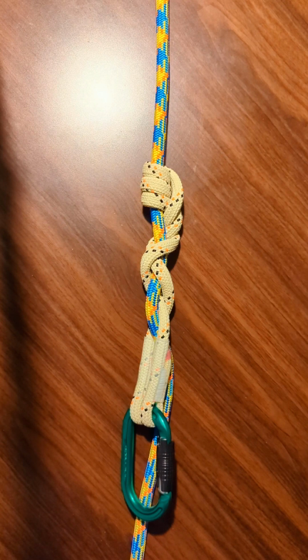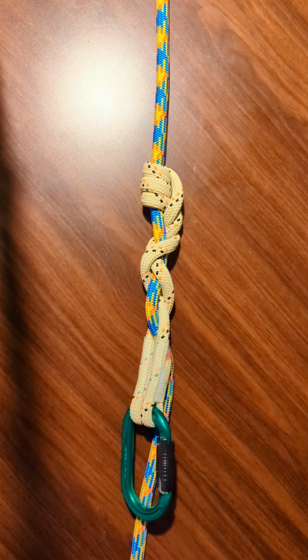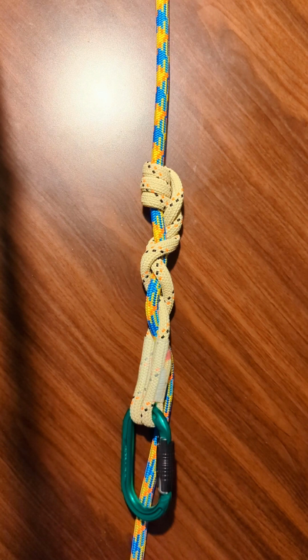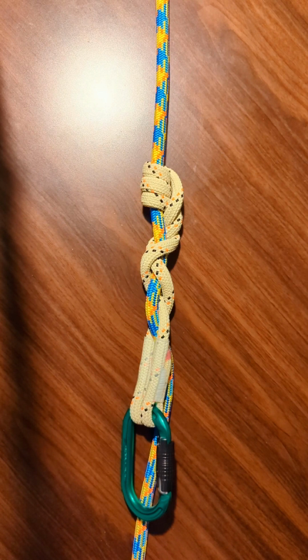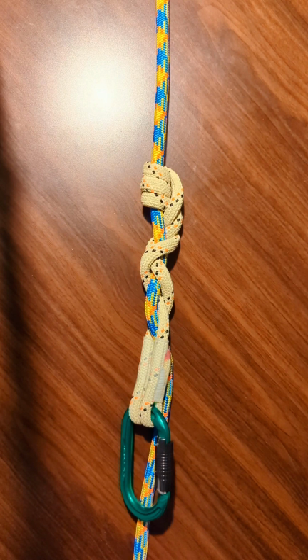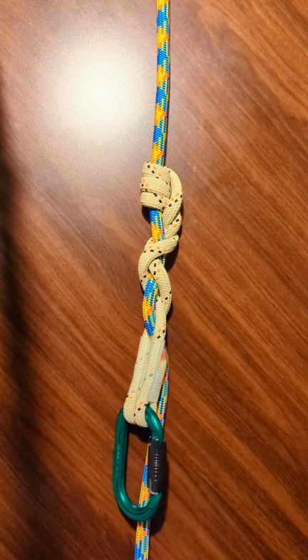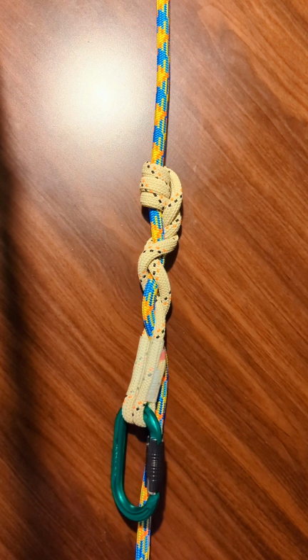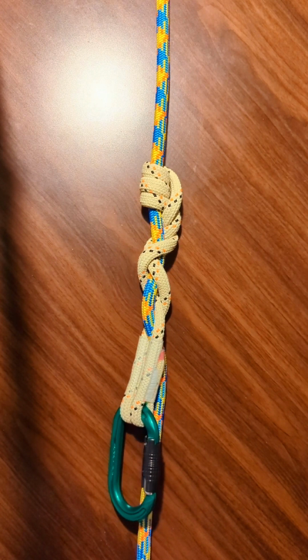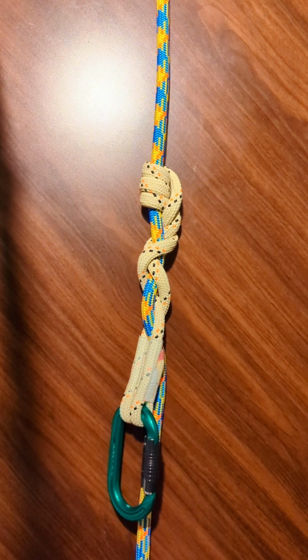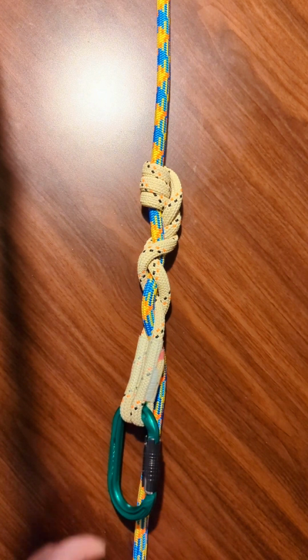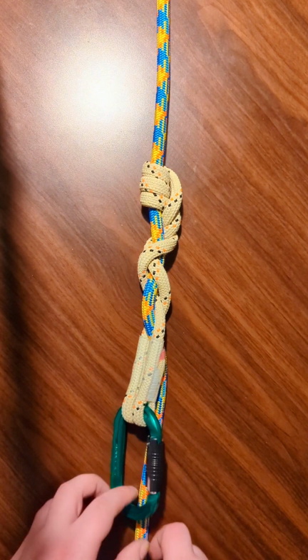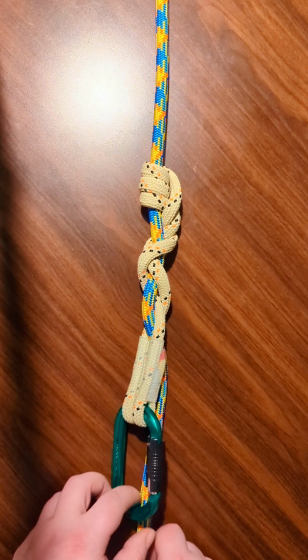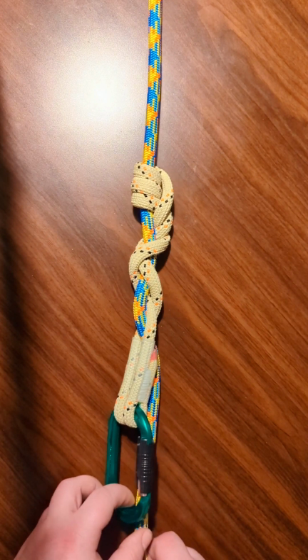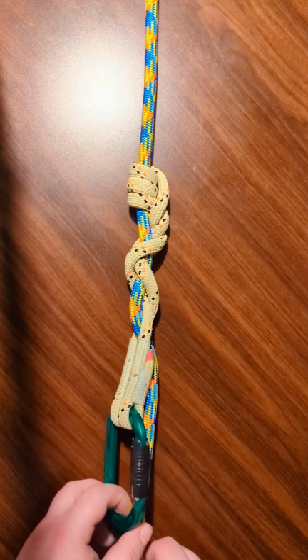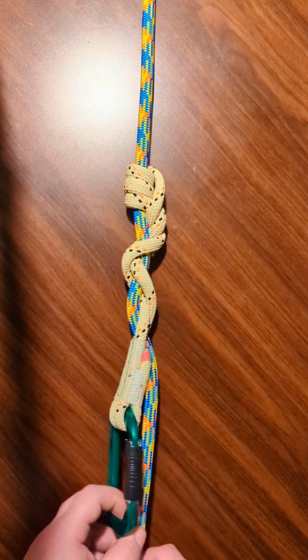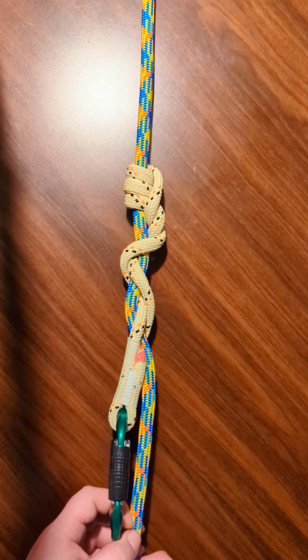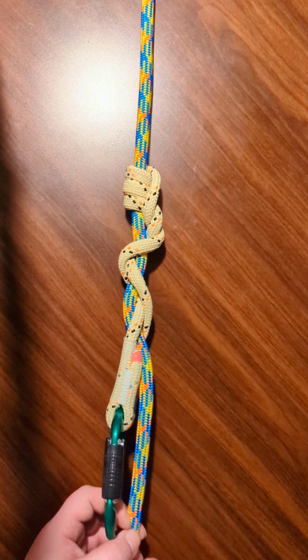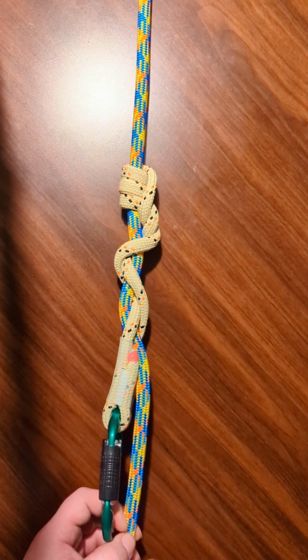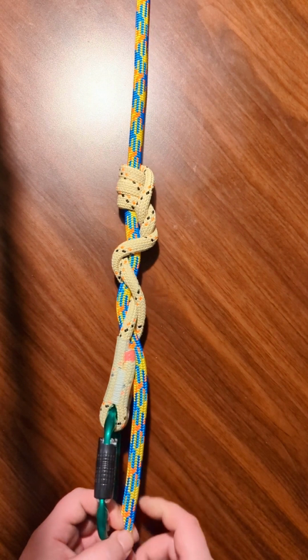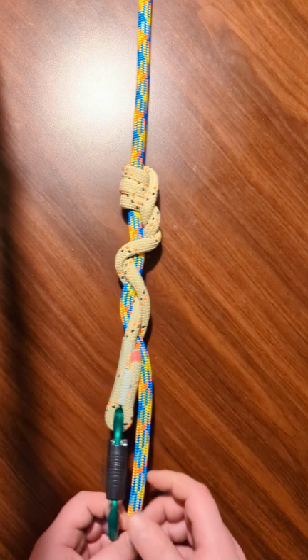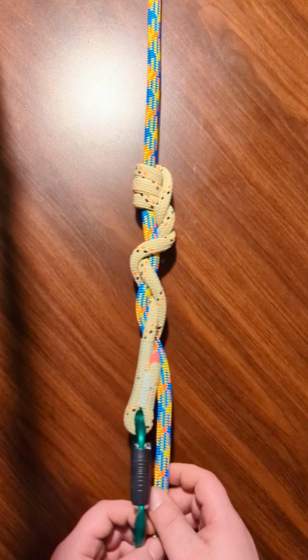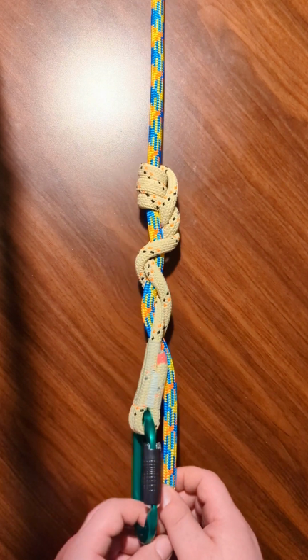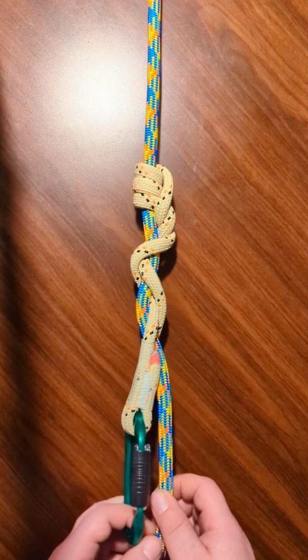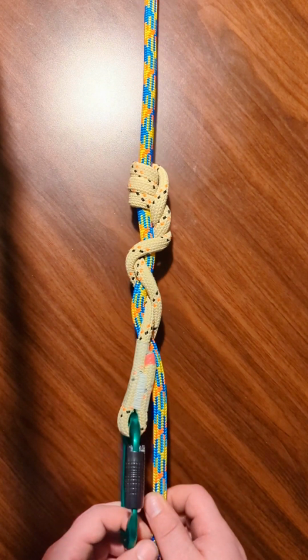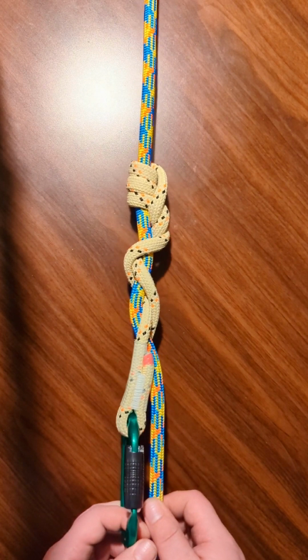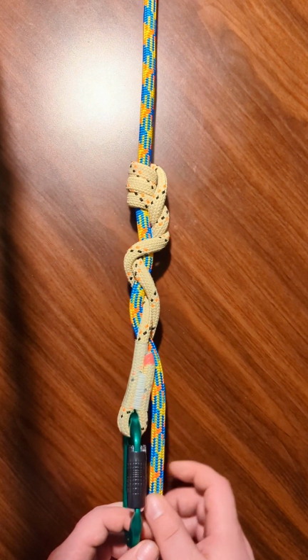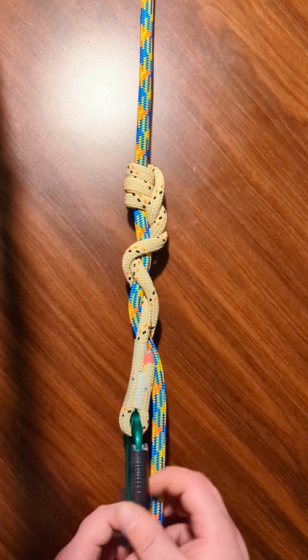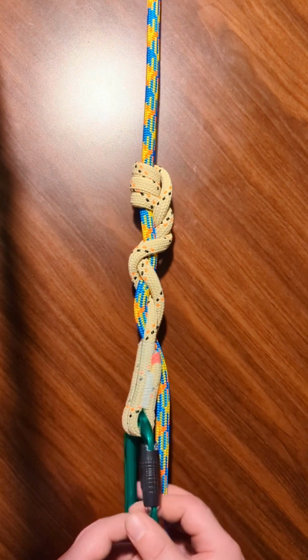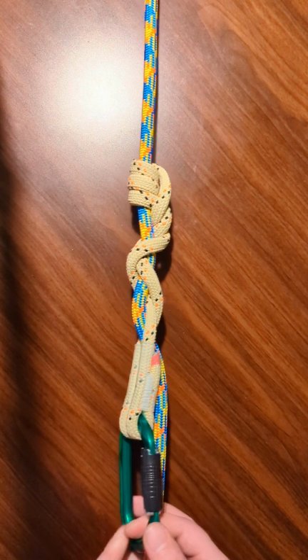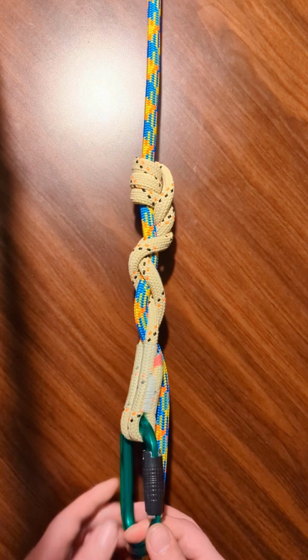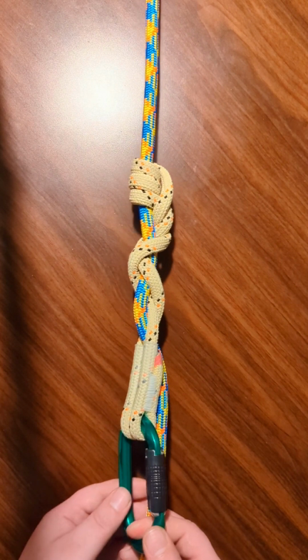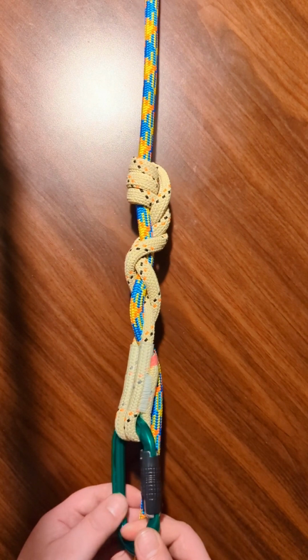In this episode, I'm going to show you how to tie the XT friction hitch, which is a variant of the VT, or Valdetane Tress.